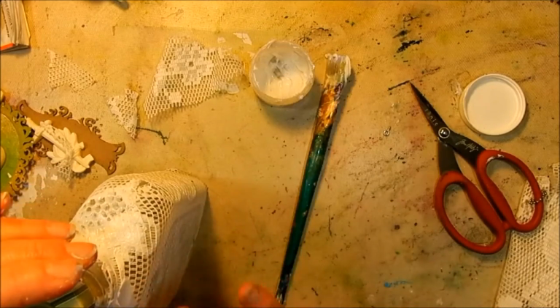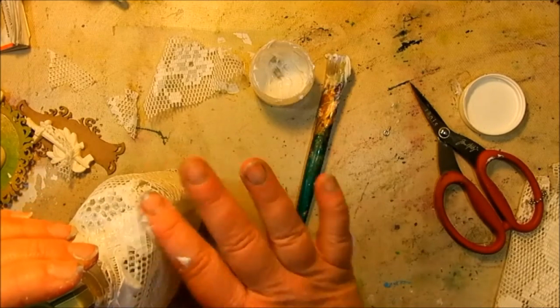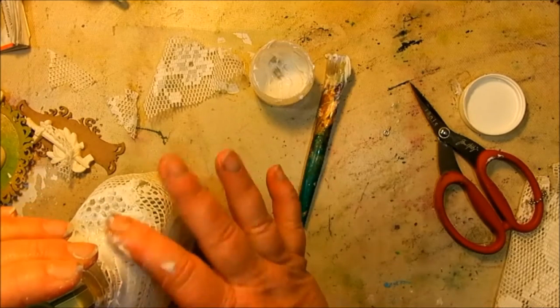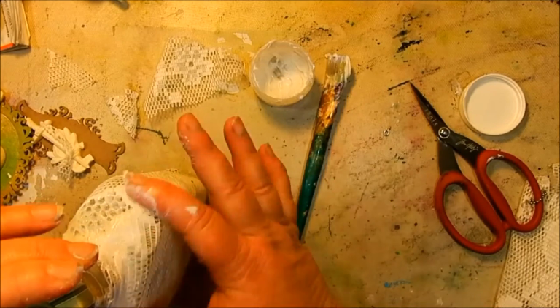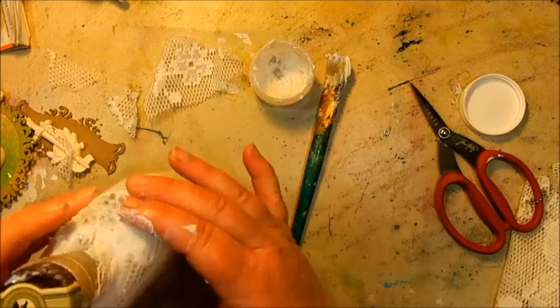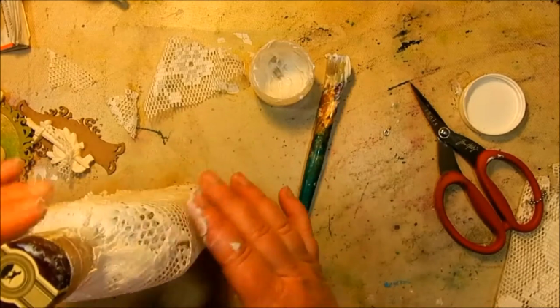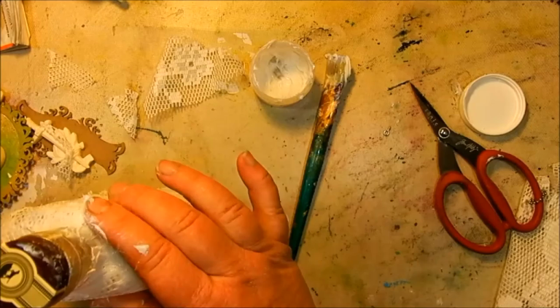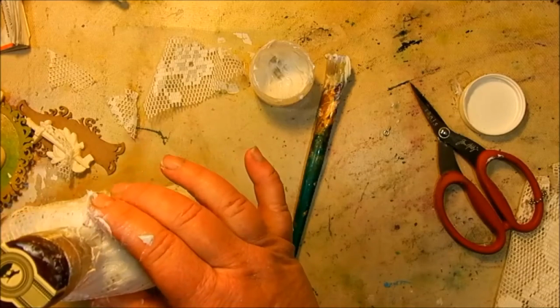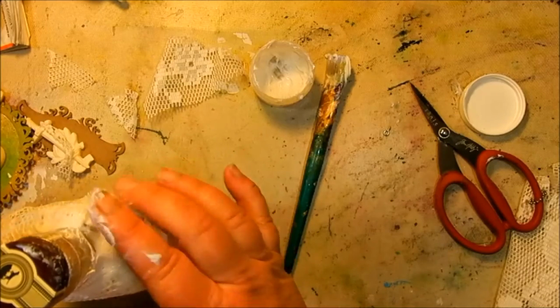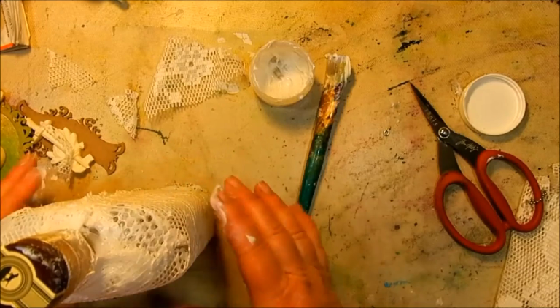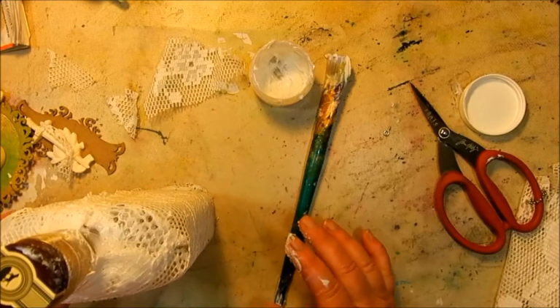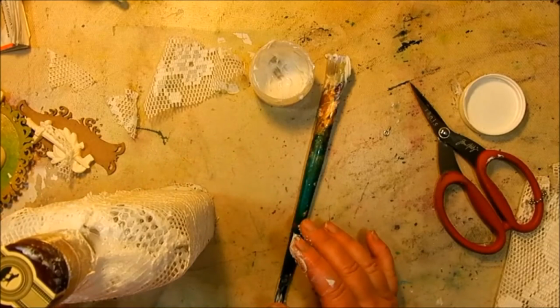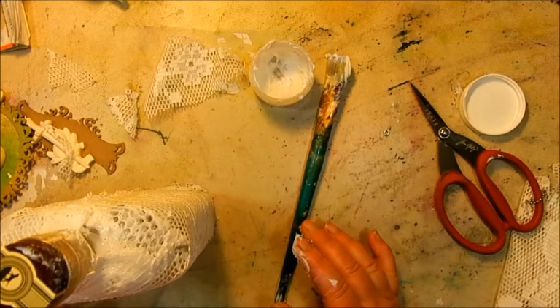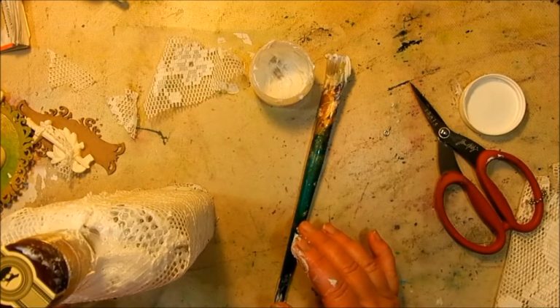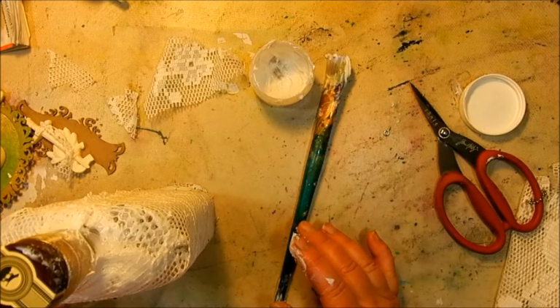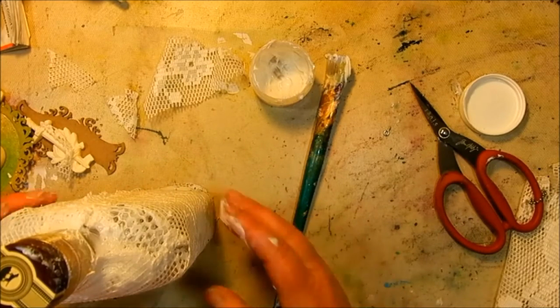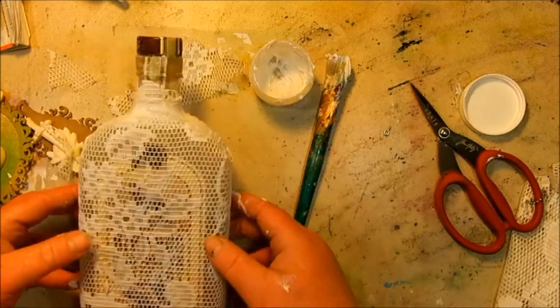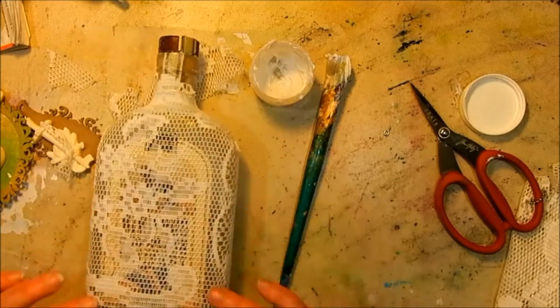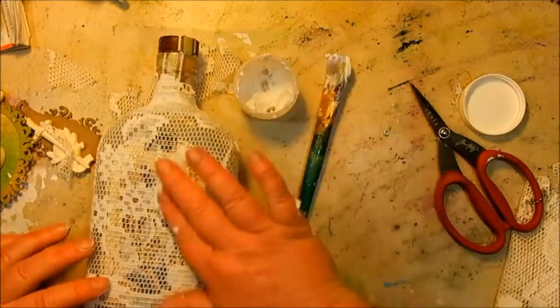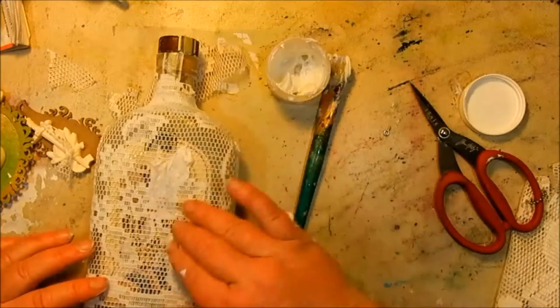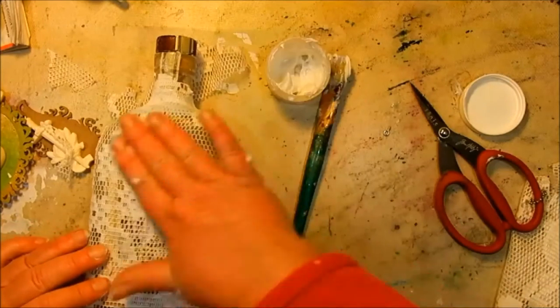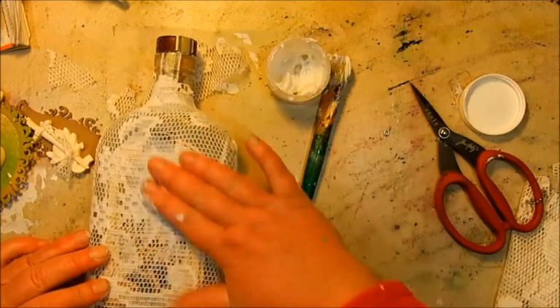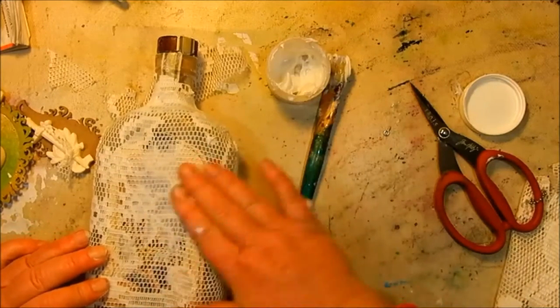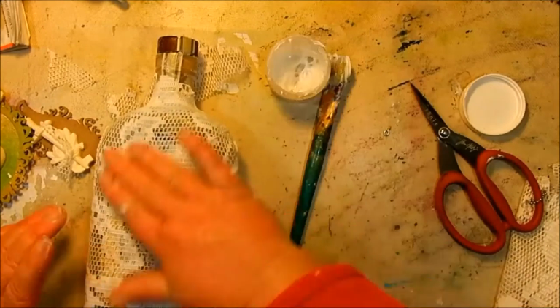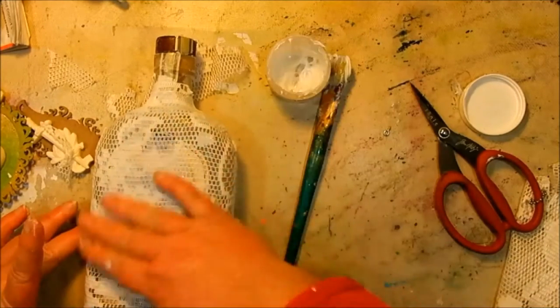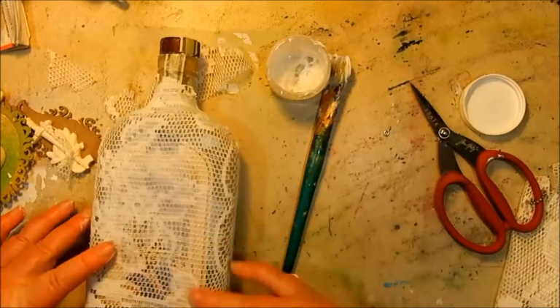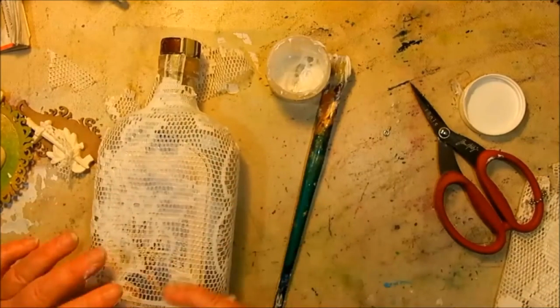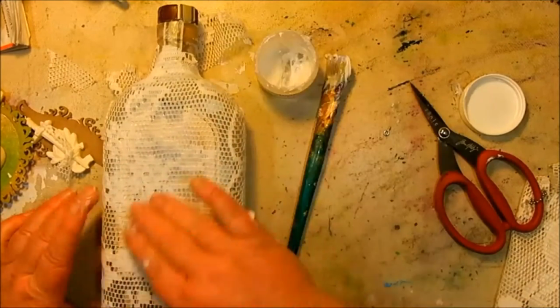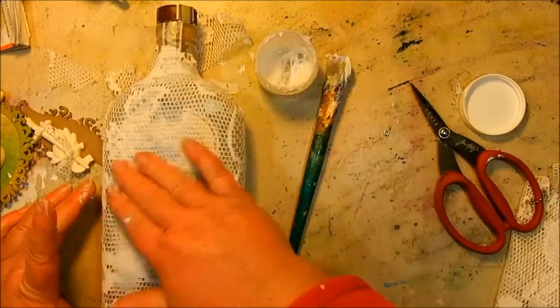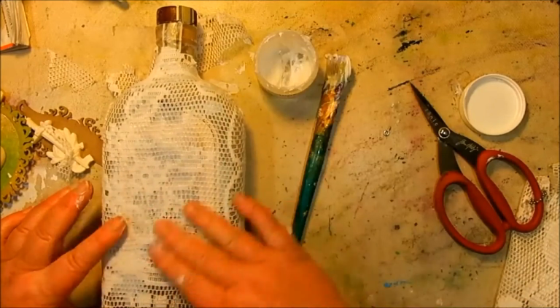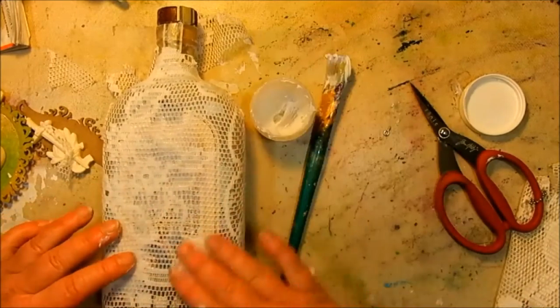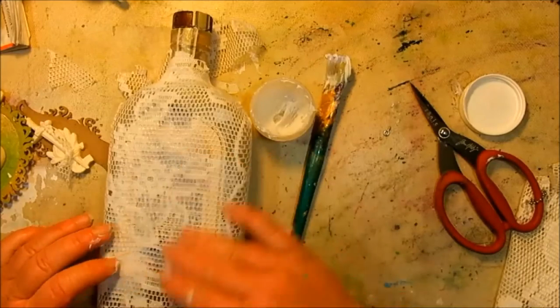It took quite a bit more matte medium than I thought it would to get it all to stick nicely. After that I rubbed some more matte medium over the top, and then I used my heat tool to dry it.